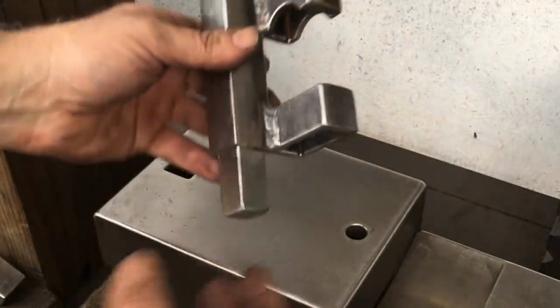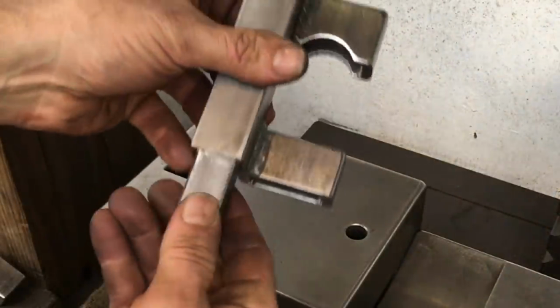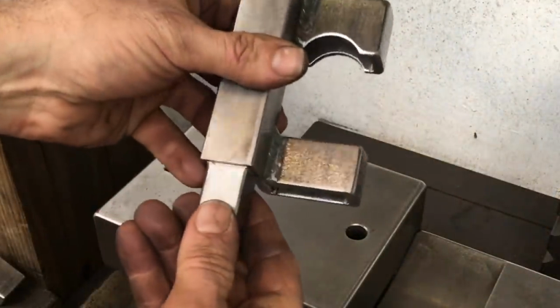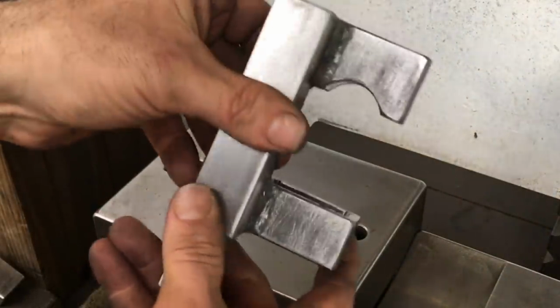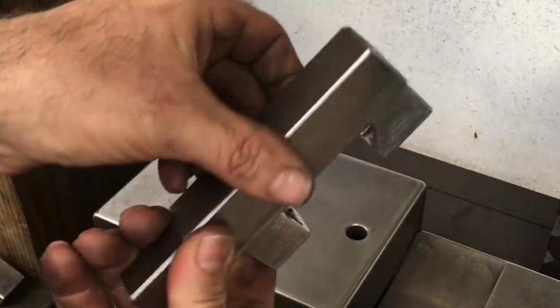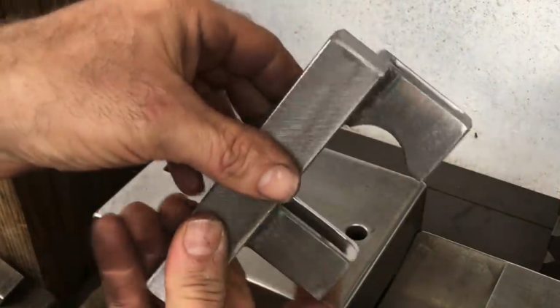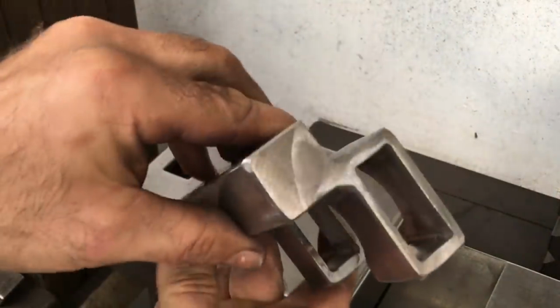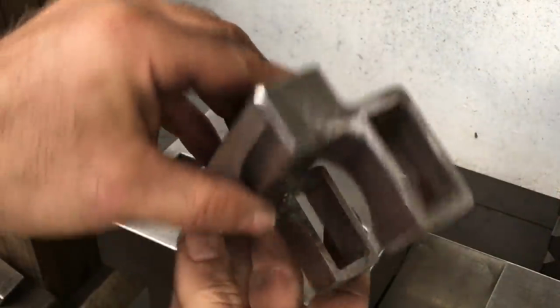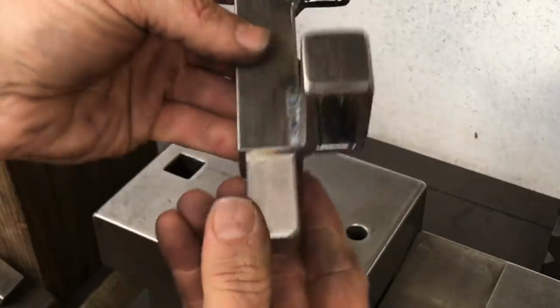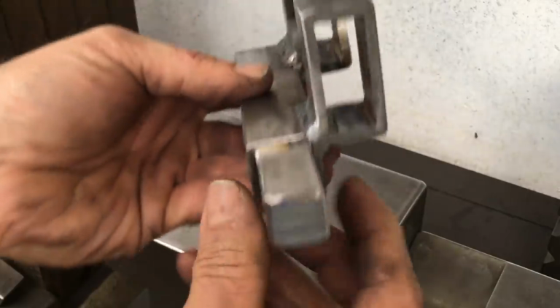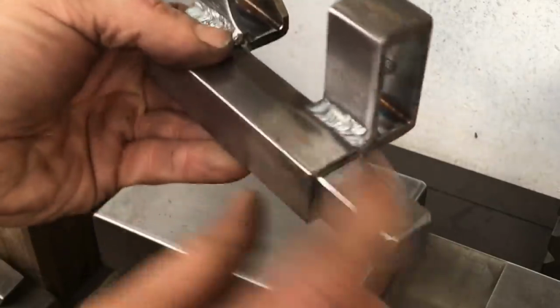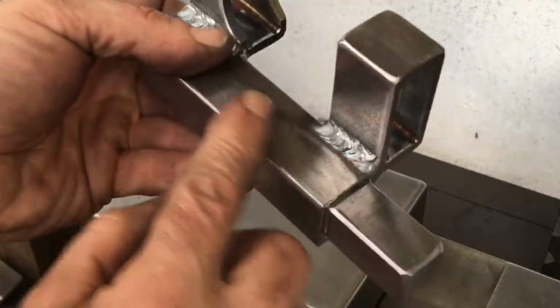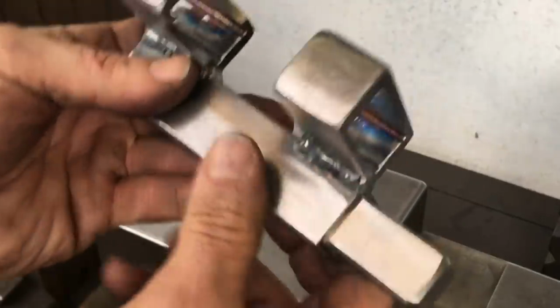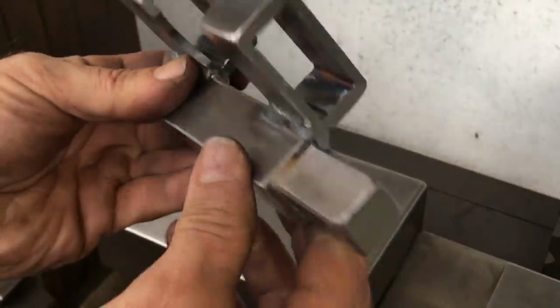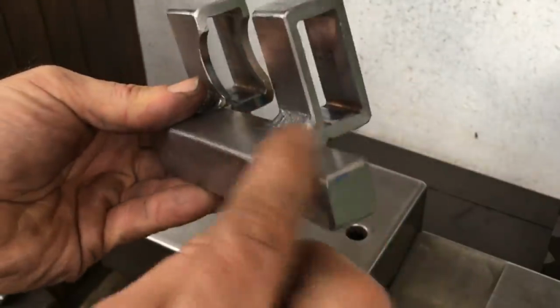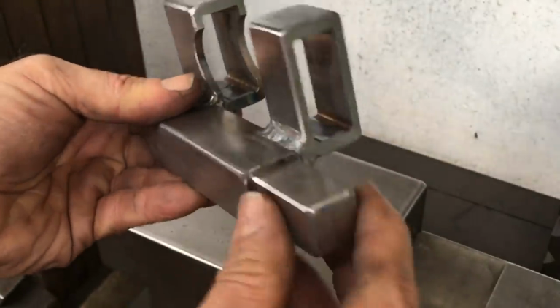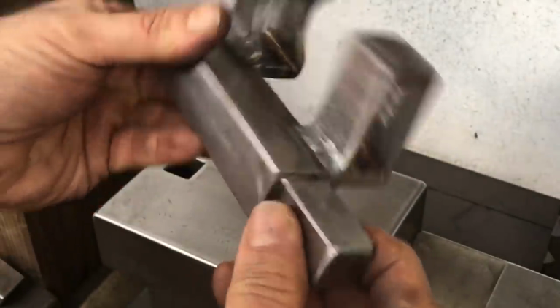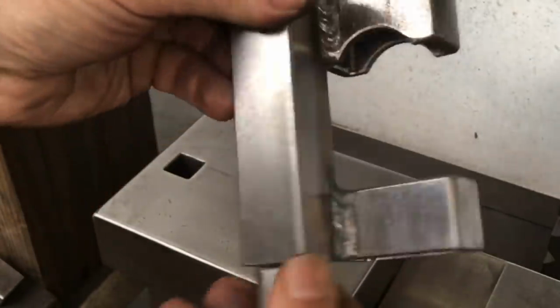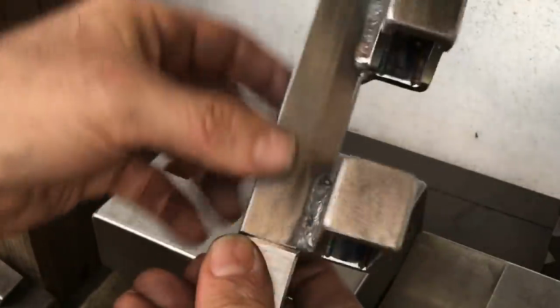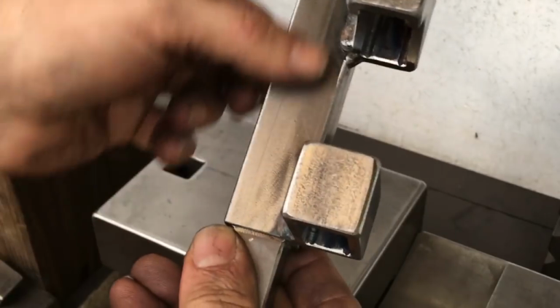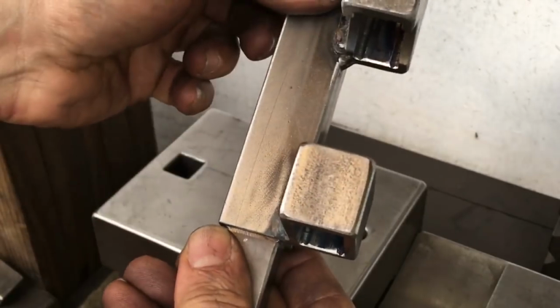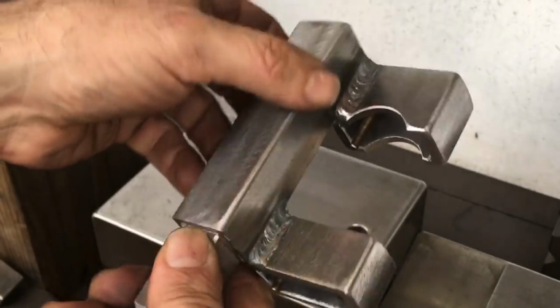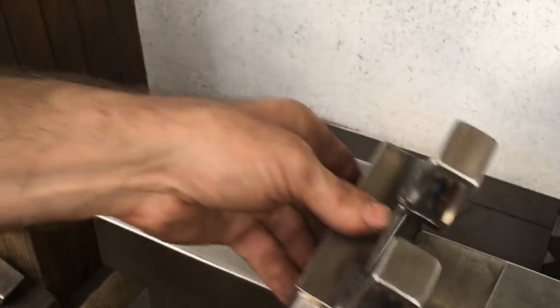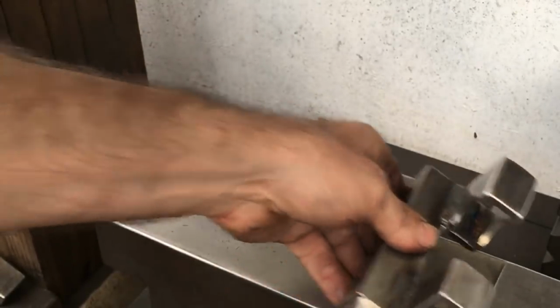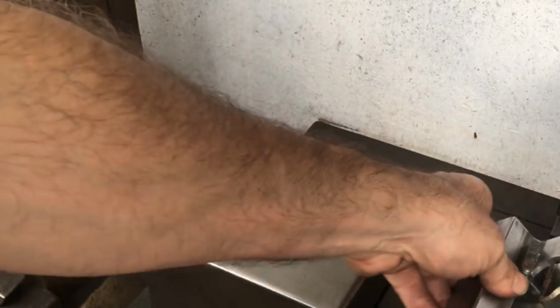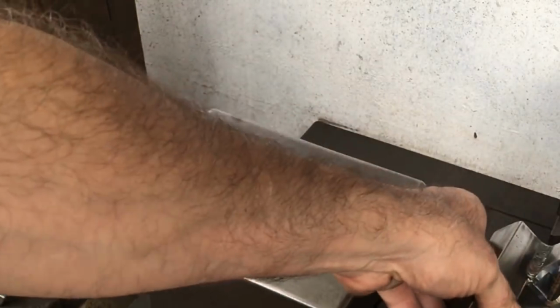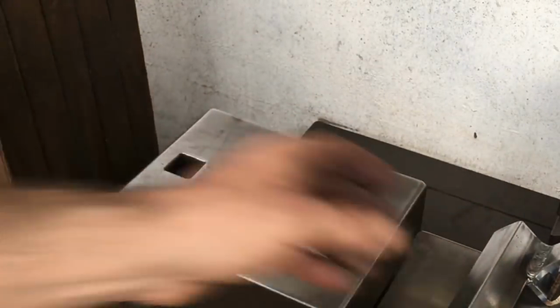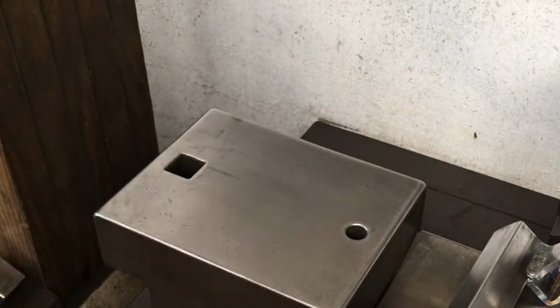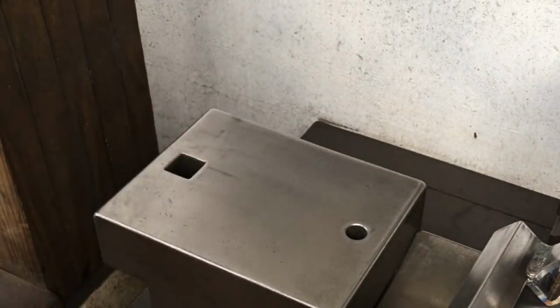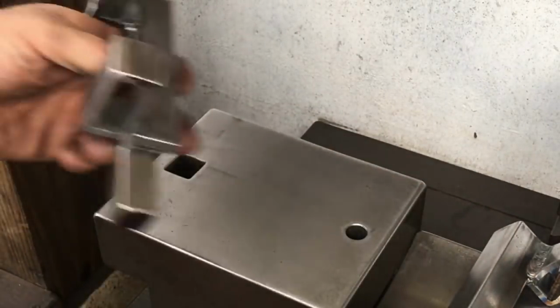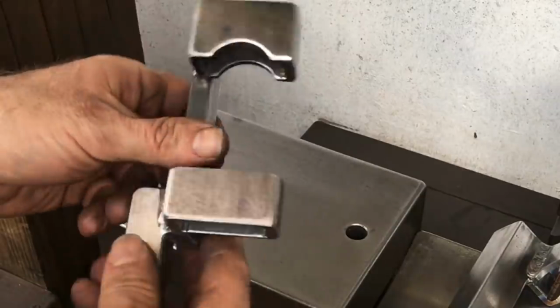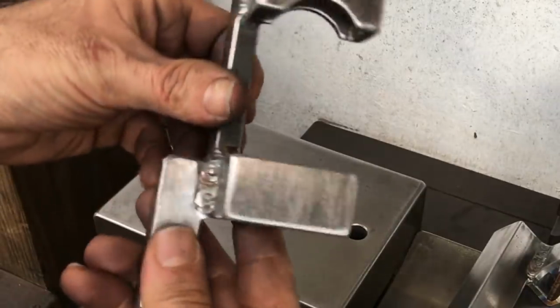This is my current guillotine tool — the guide part. You can see what I'd like to do is remove some weight from this tool, open up the throat a little bit, and lengthen the hardy shank a little bit as well.